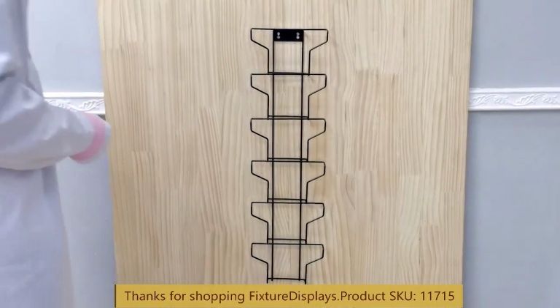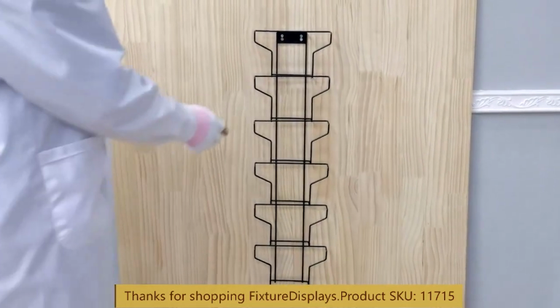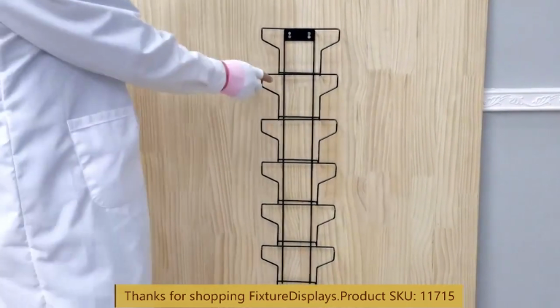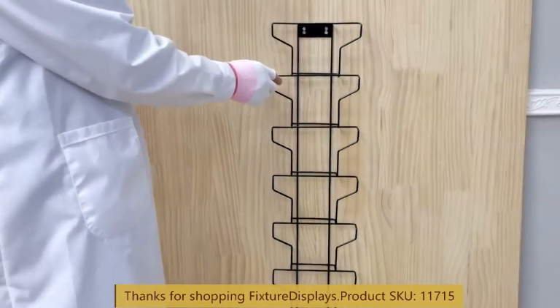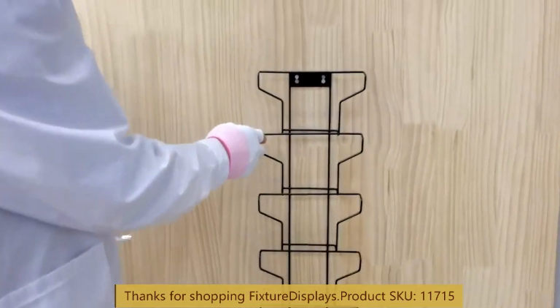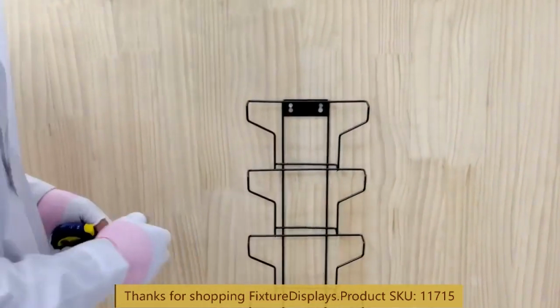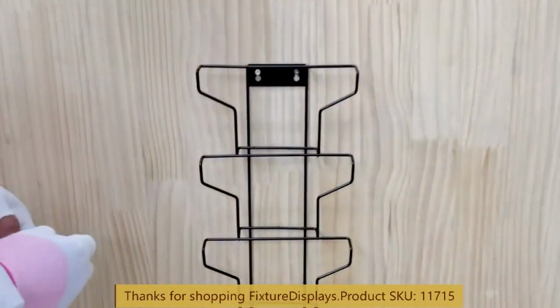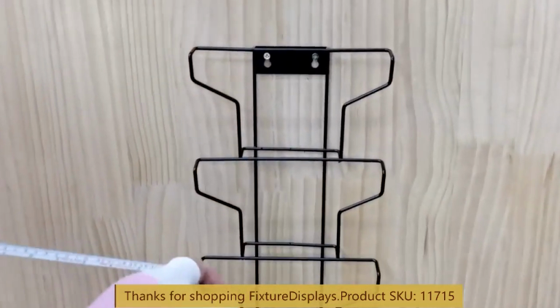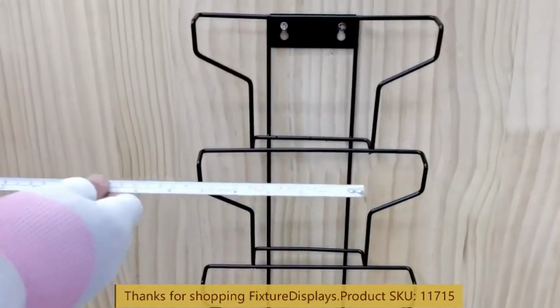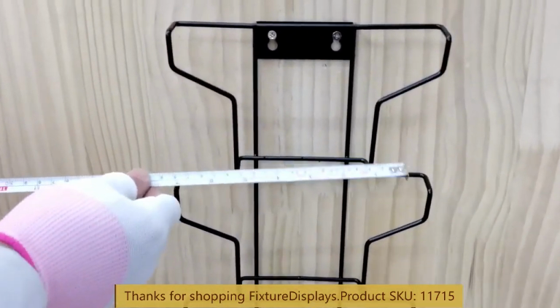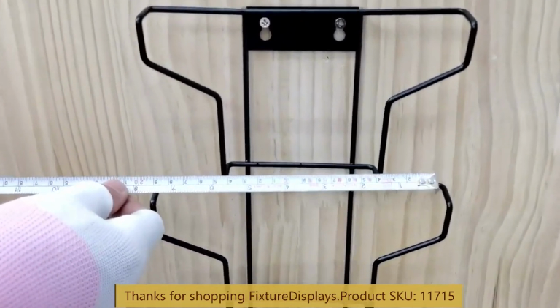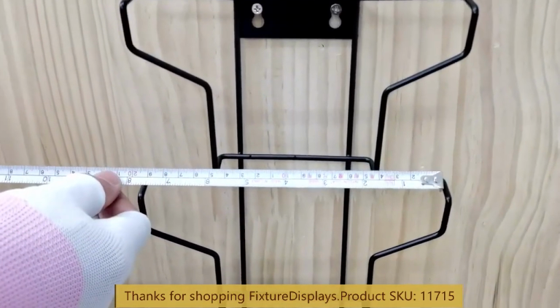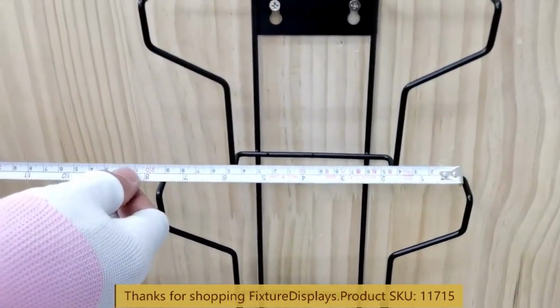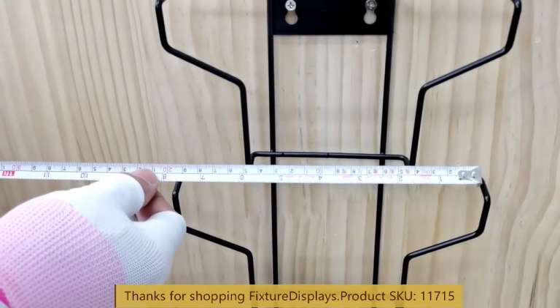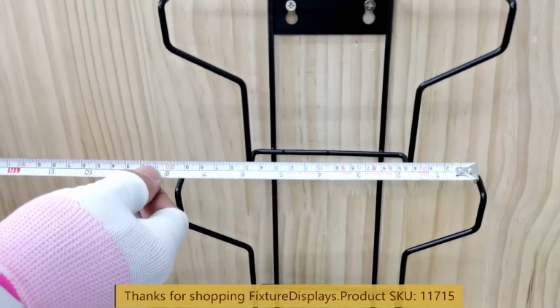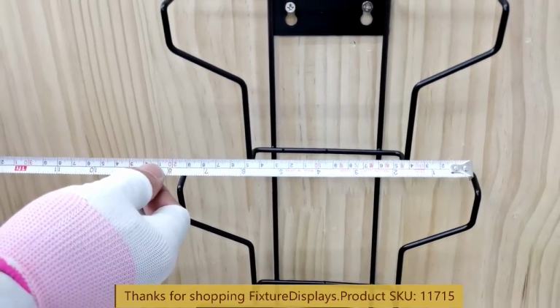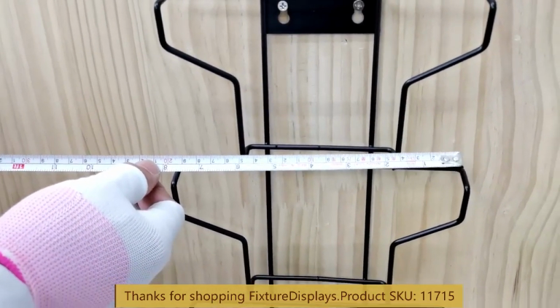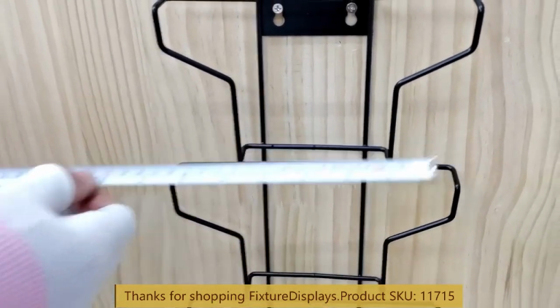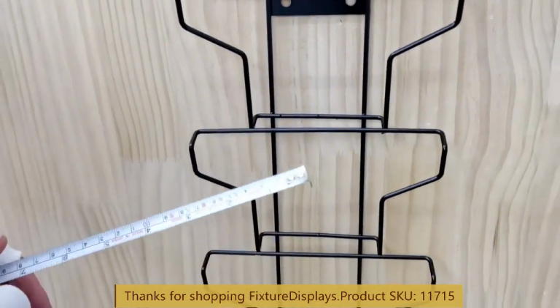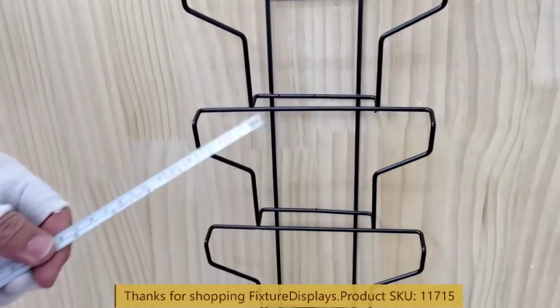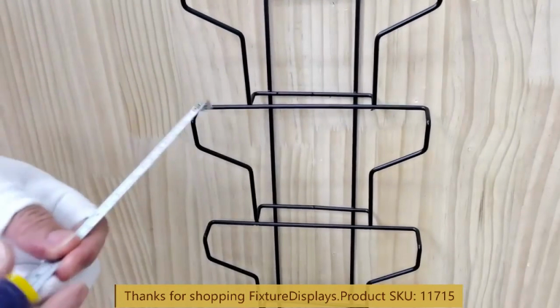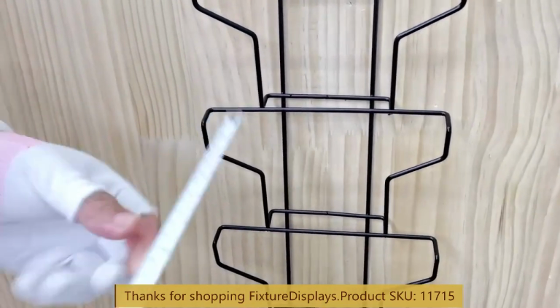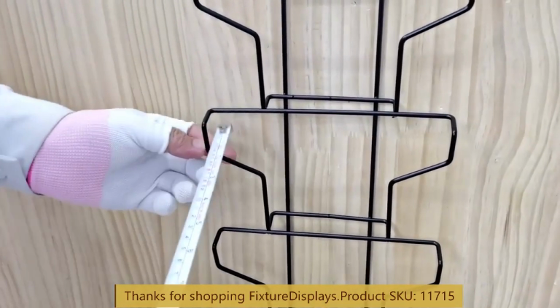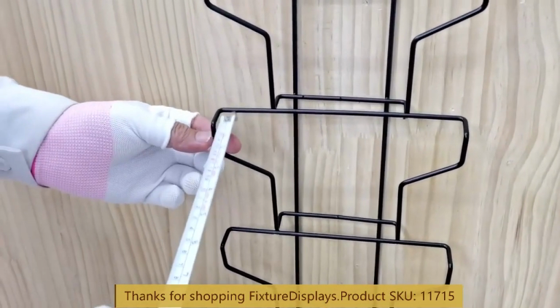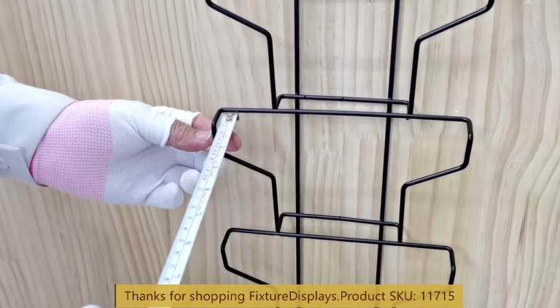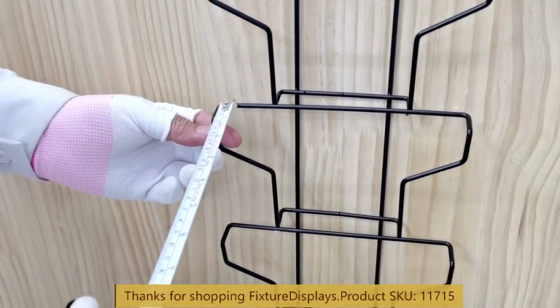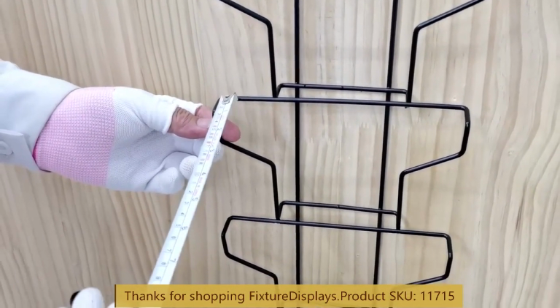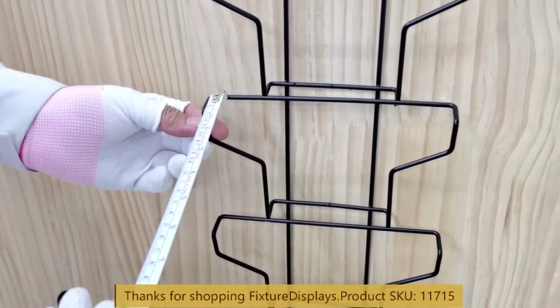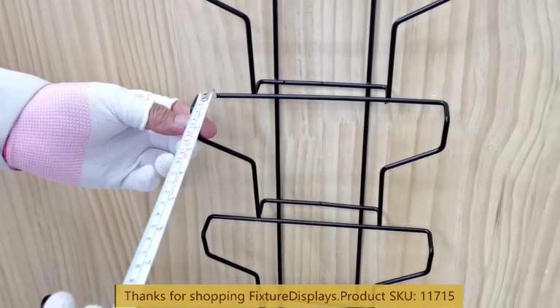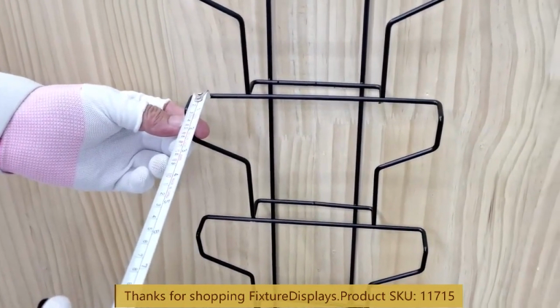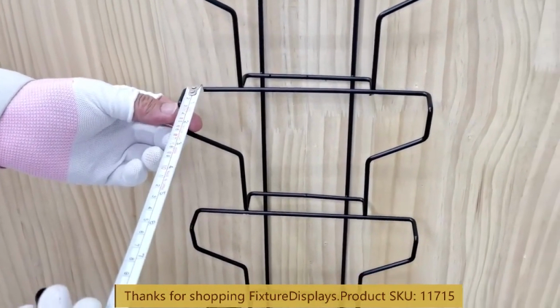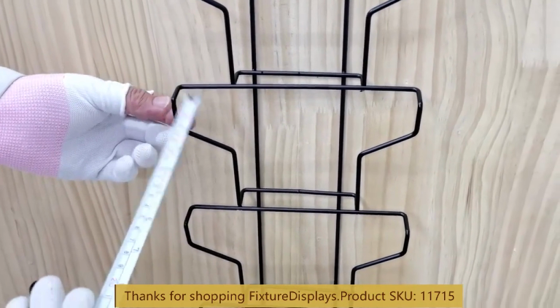If you have any questions, feel free to email us at cs — charlie, sam — at fixturedisplays.com. I recommend you also browse fixturedisplays.com for other products and services and related products.